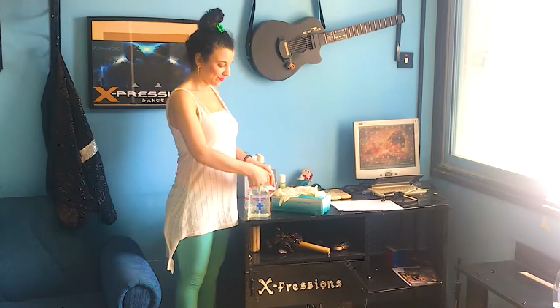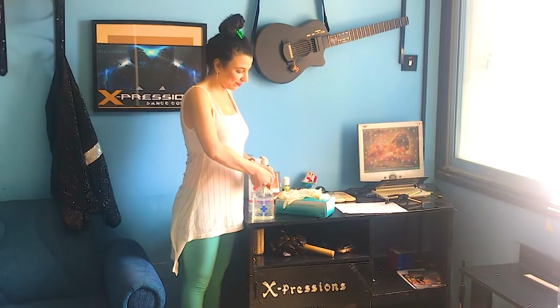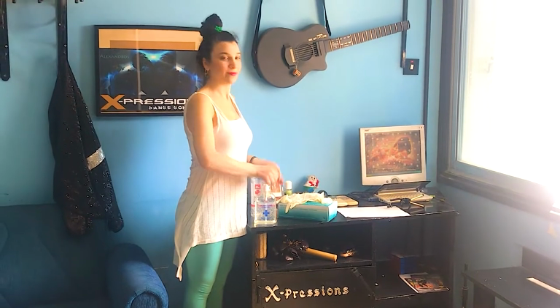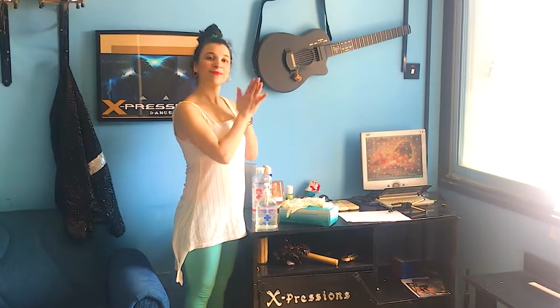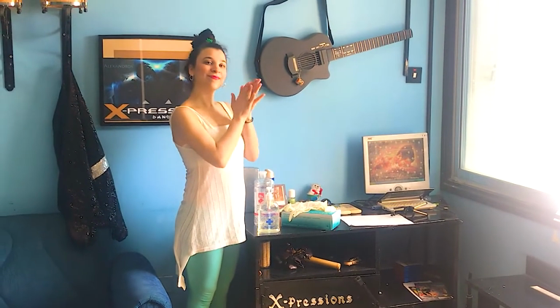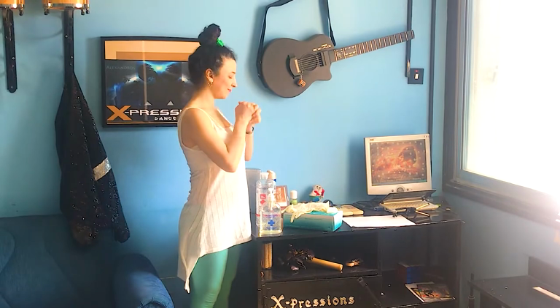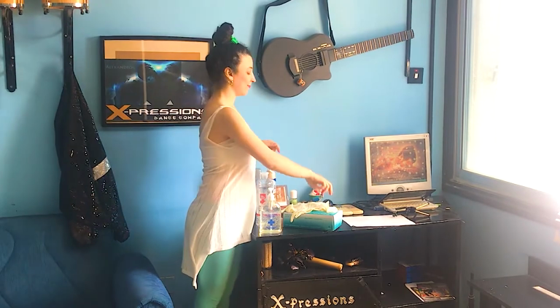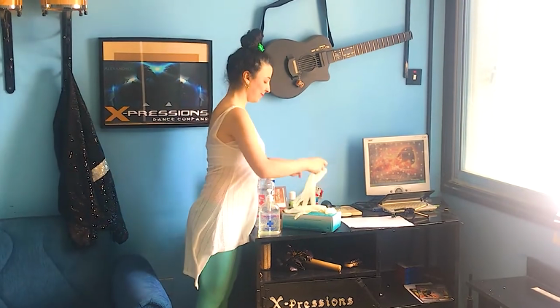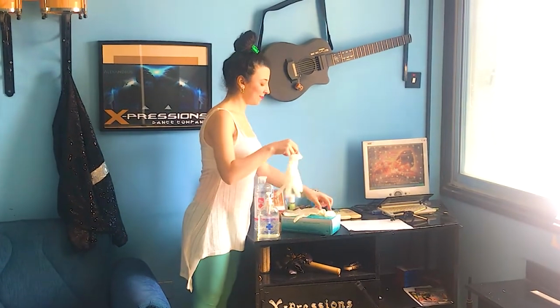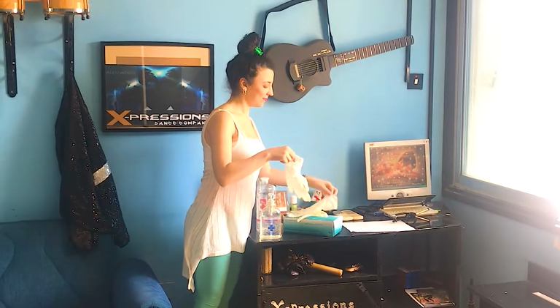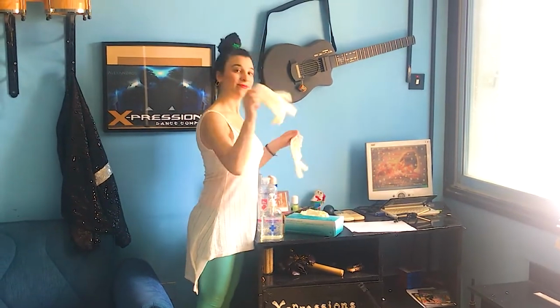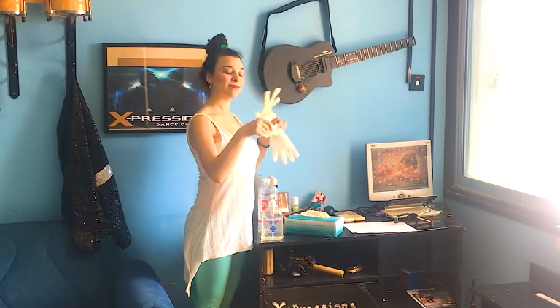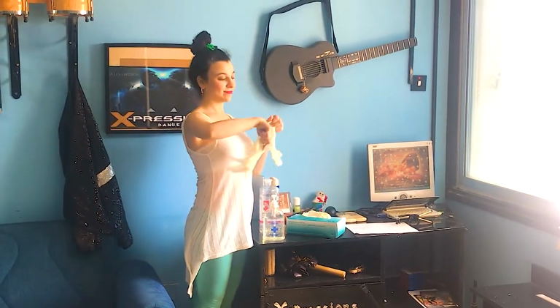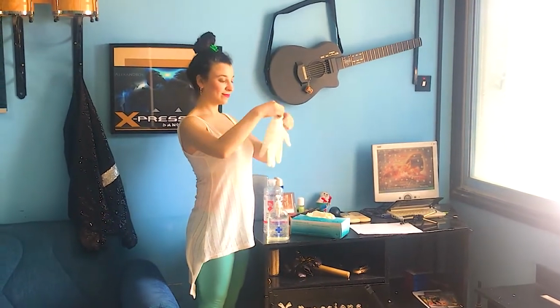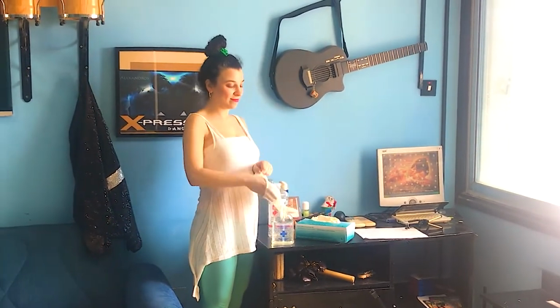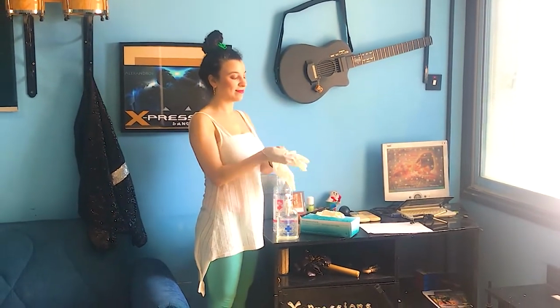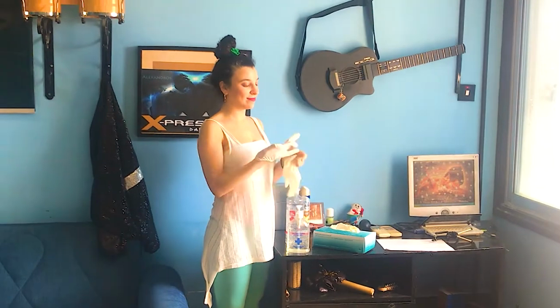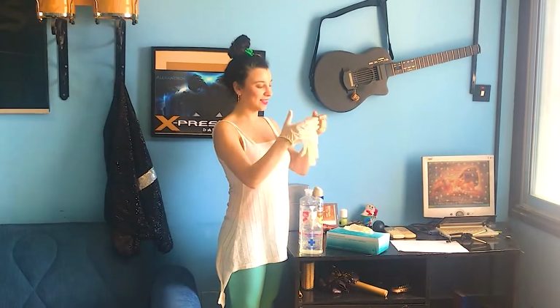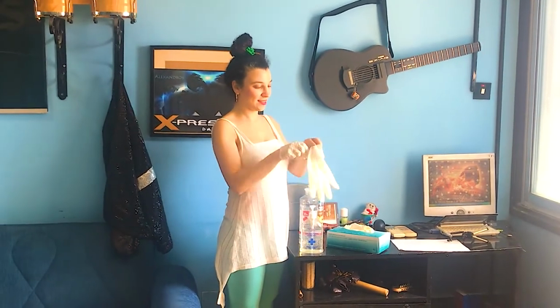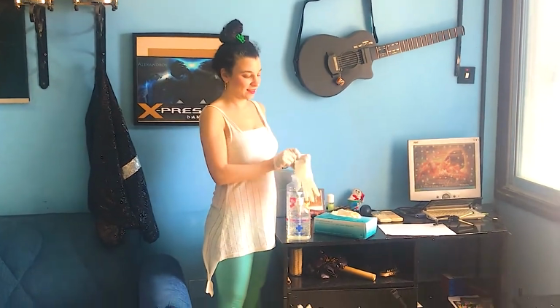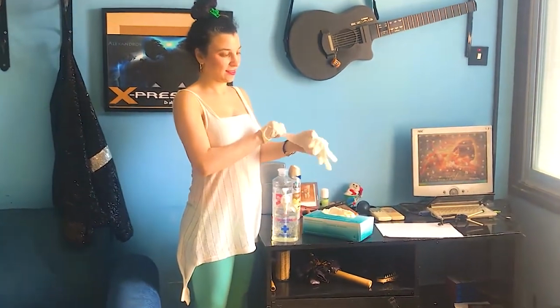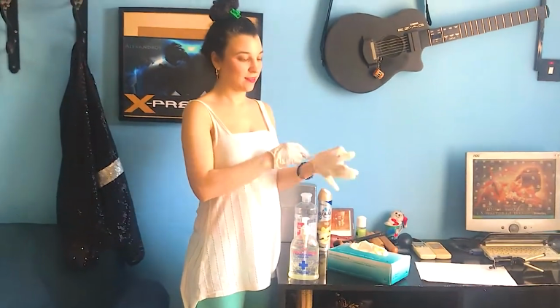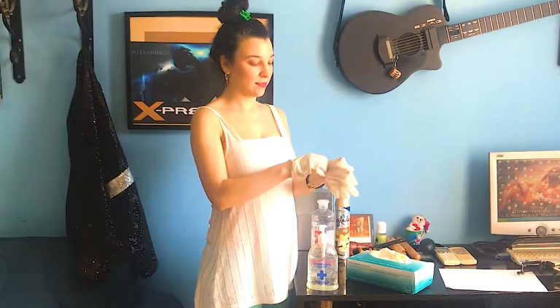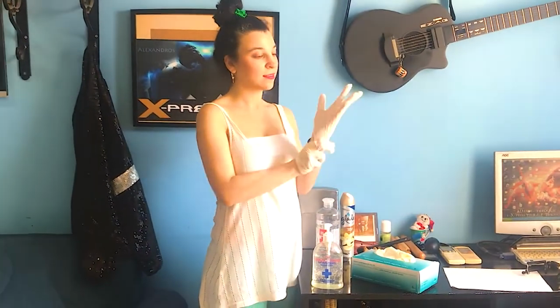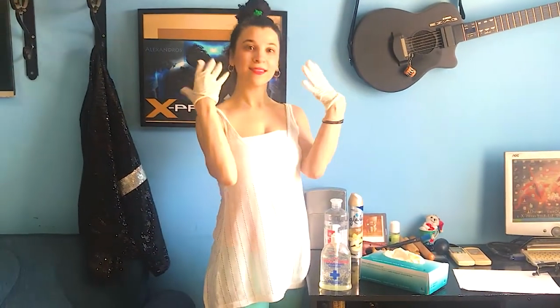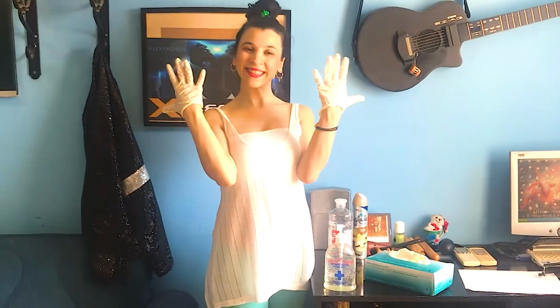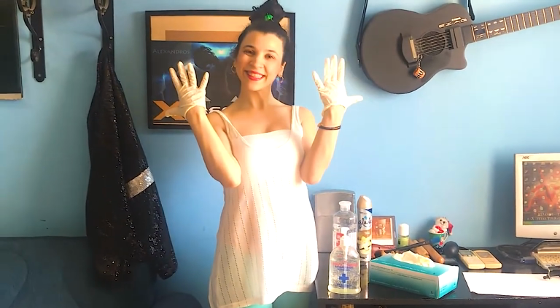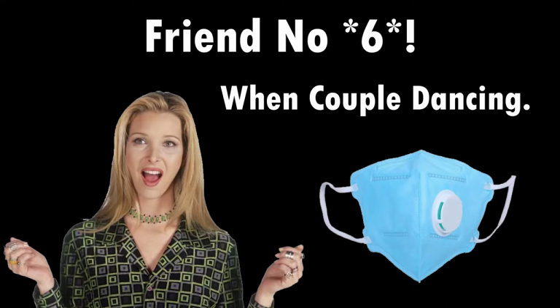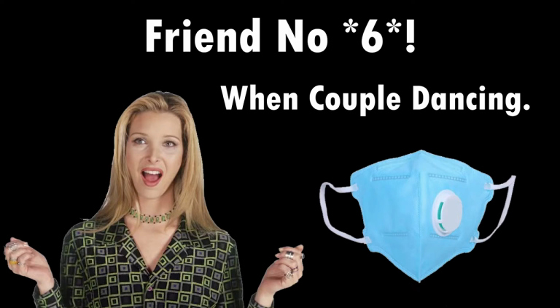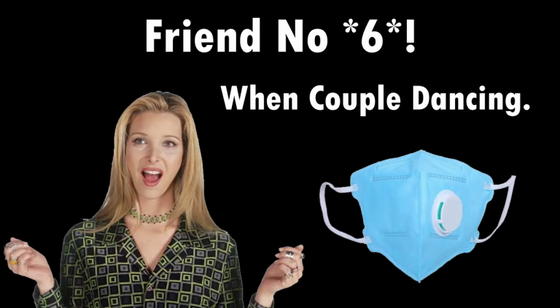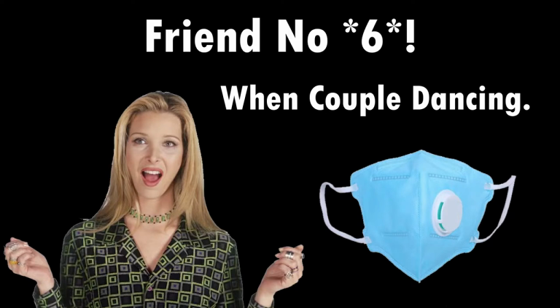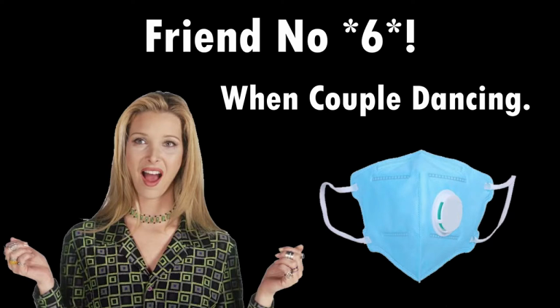Friend number five: when we start to couple dance, if you like you can either sanitize your hands before and after, or use the gloves given to you by our school.